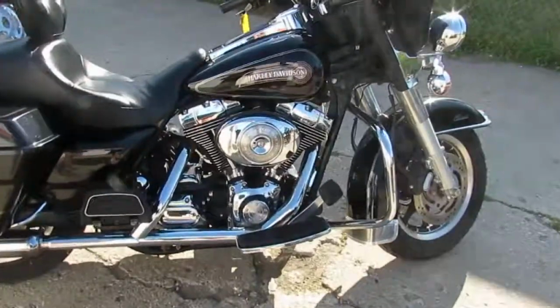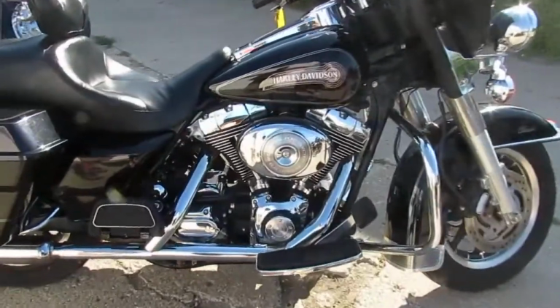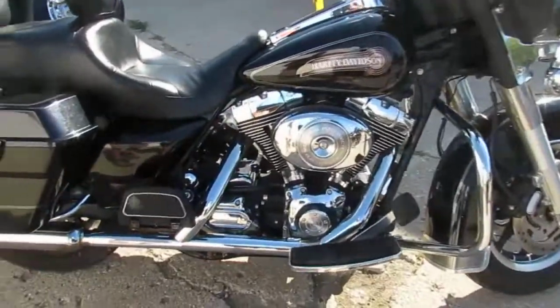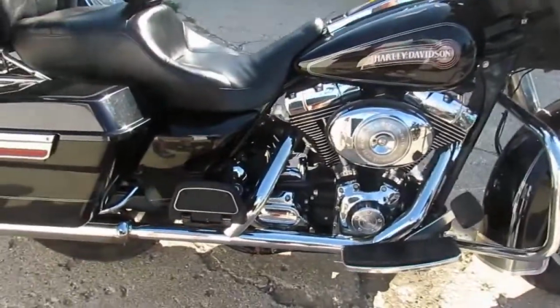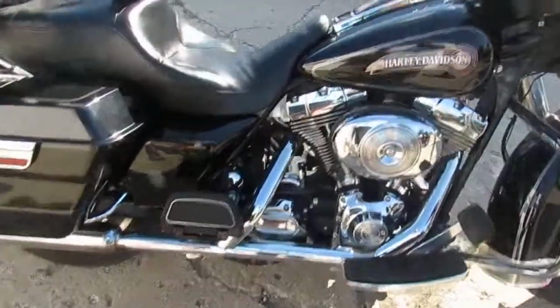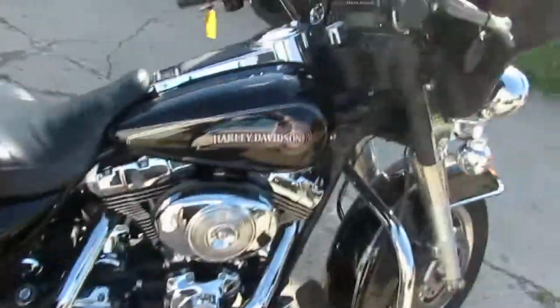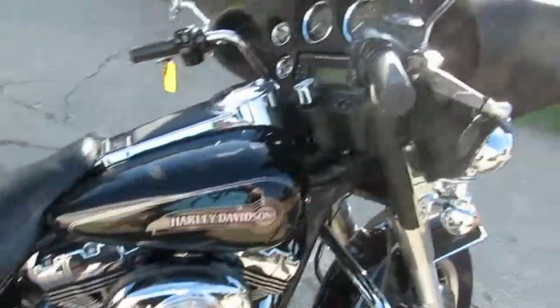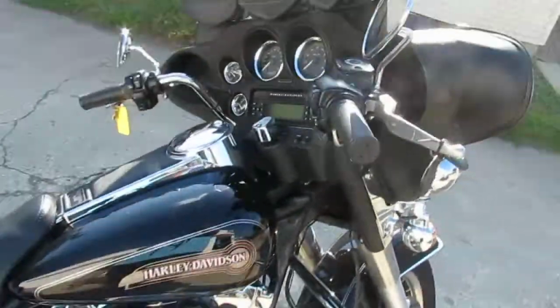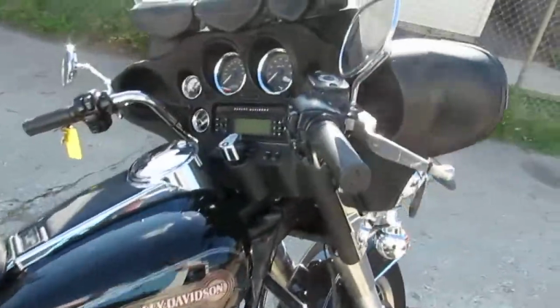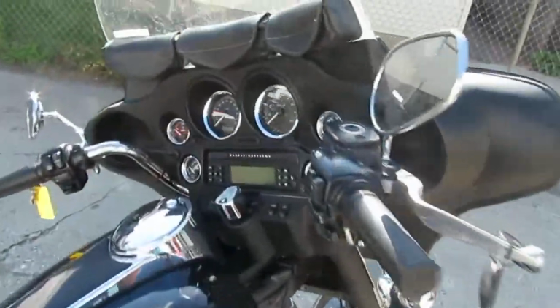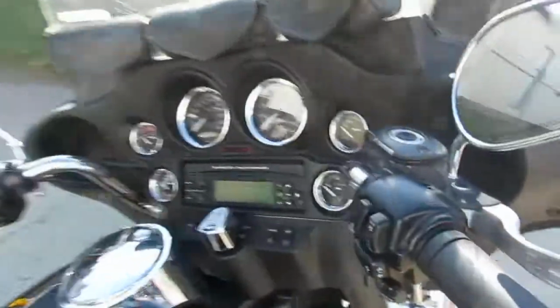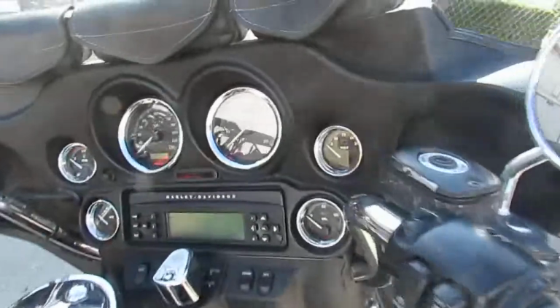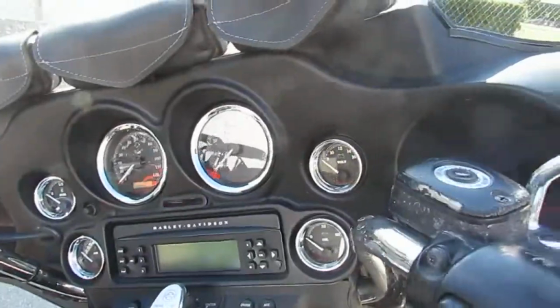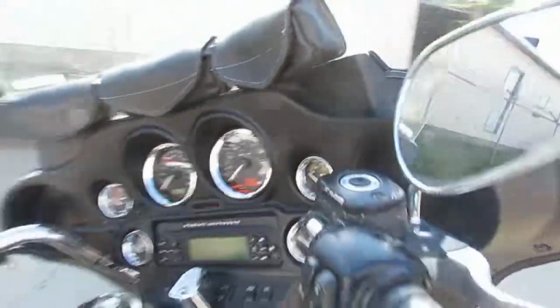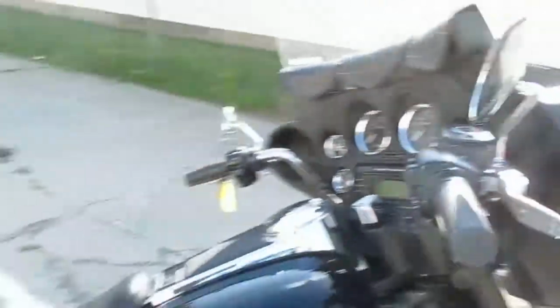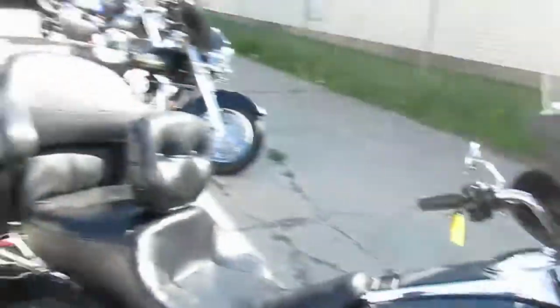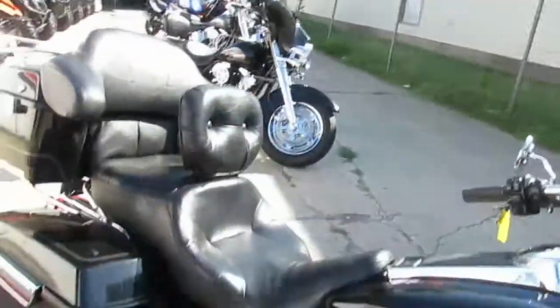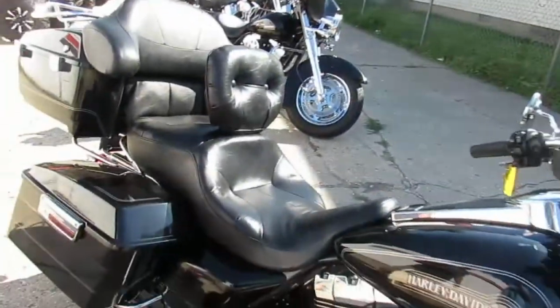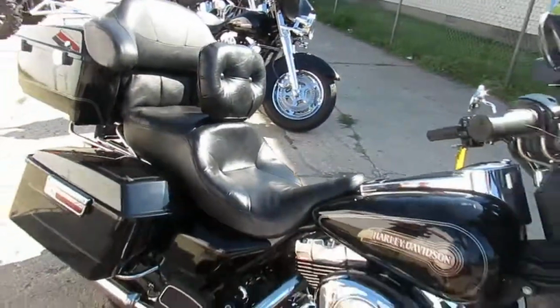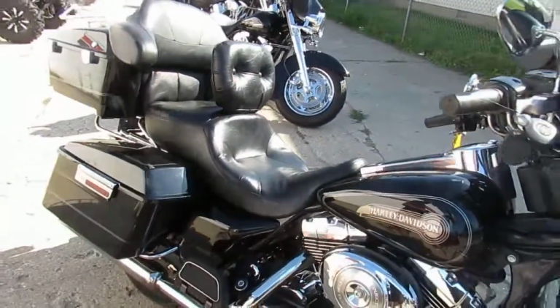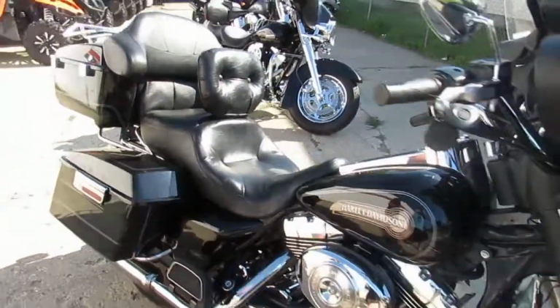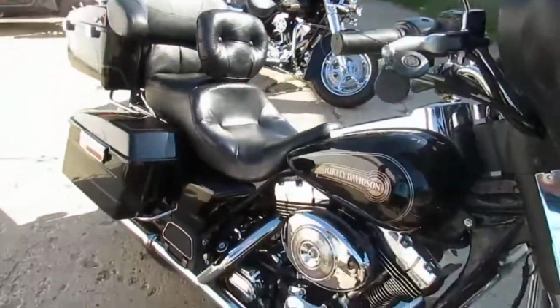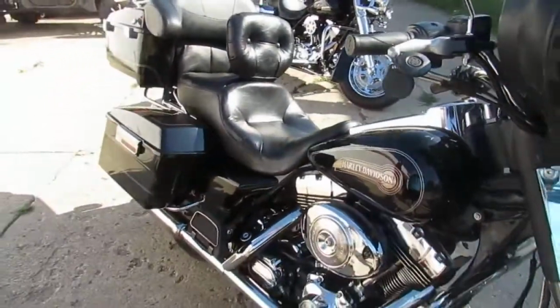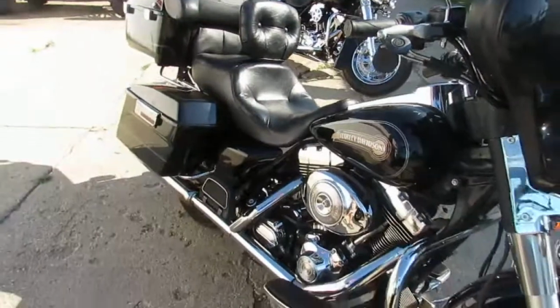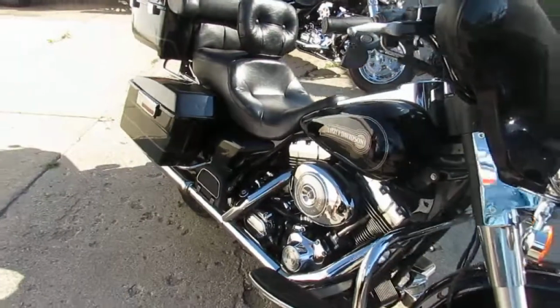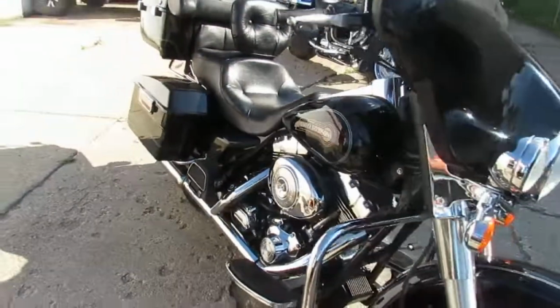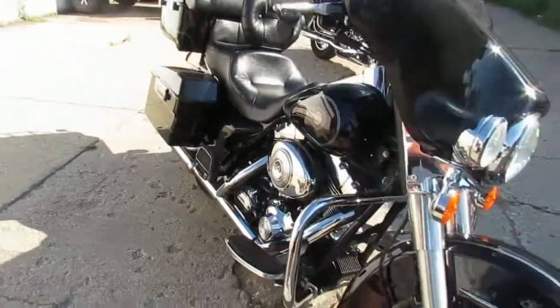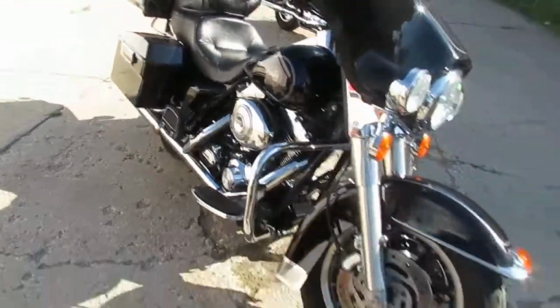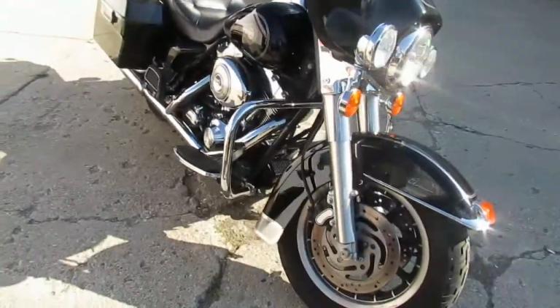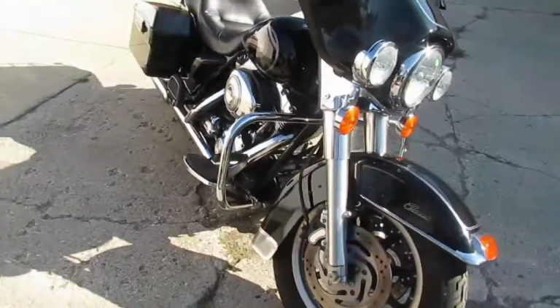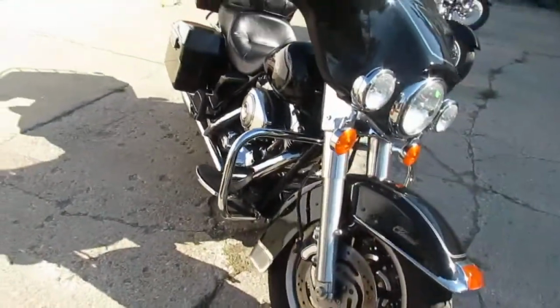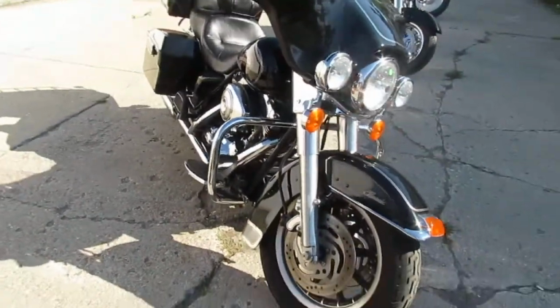This one comes in vivid black paint, it's all stock — there are no modifications. You guys can buy with confidence on this thing. All the fluids have been changed, it's inspected, and it's ready for the open roads.